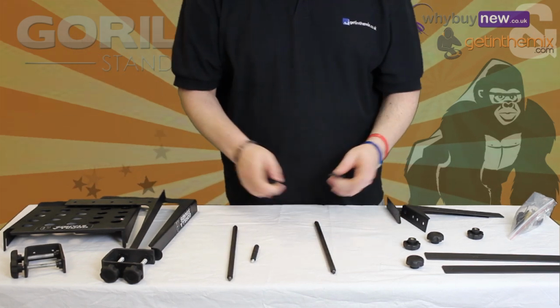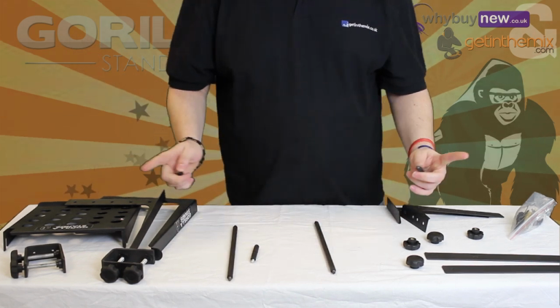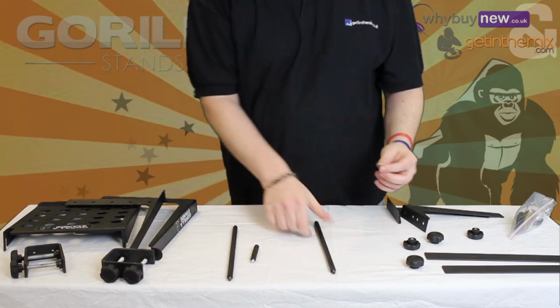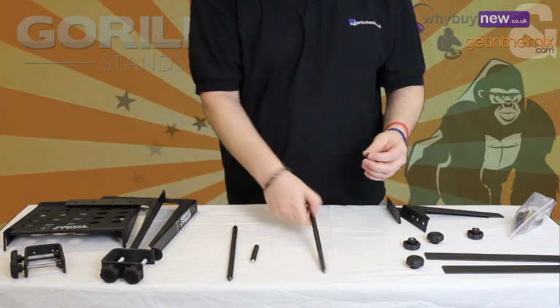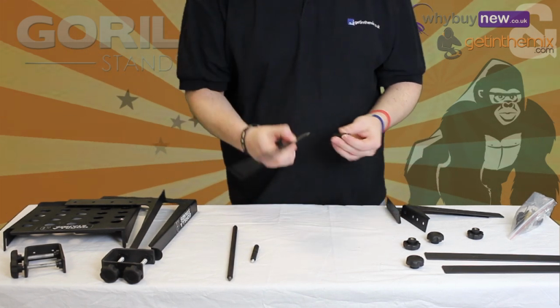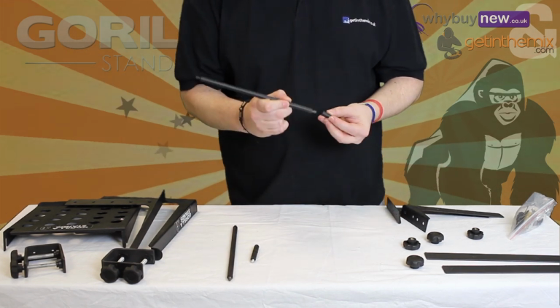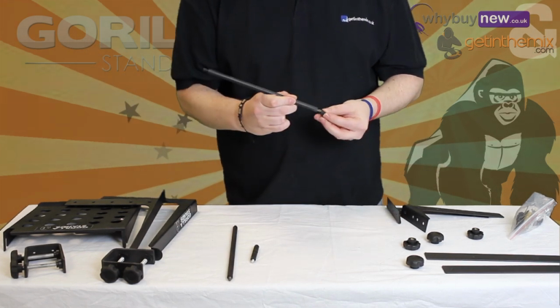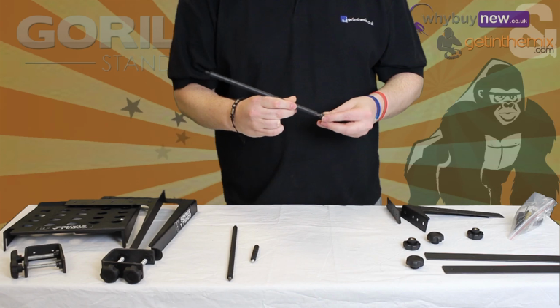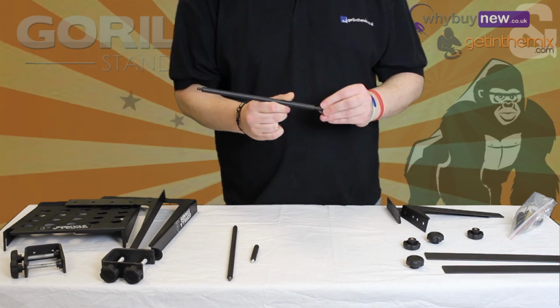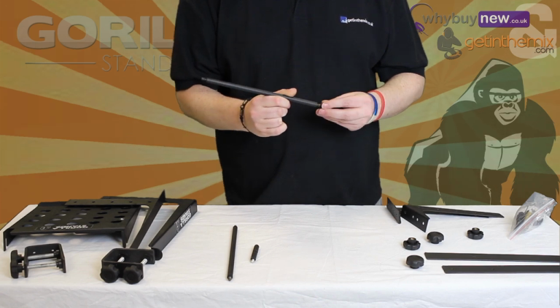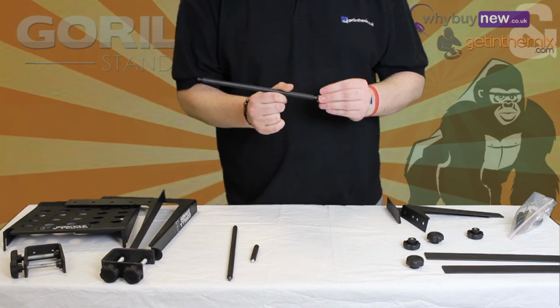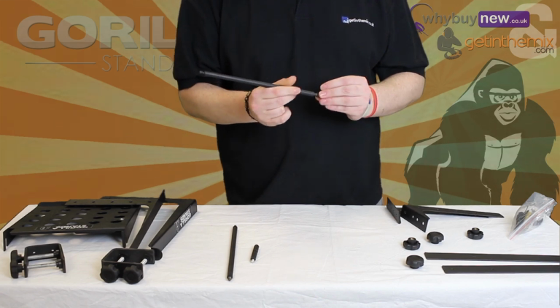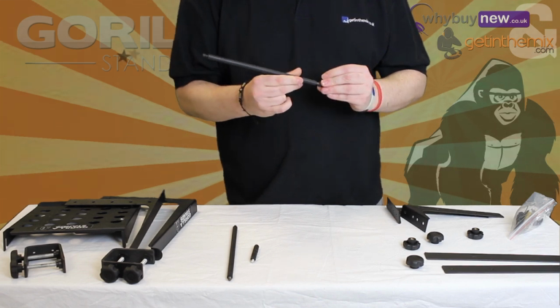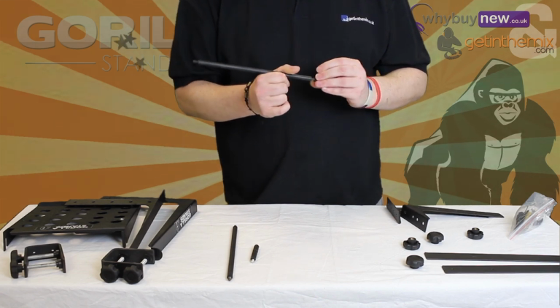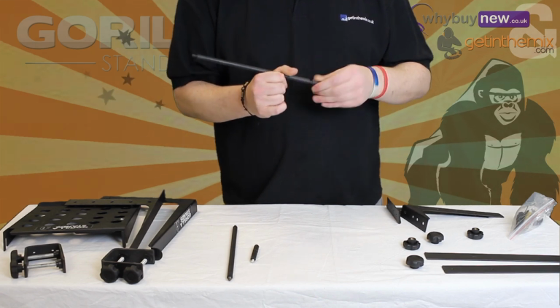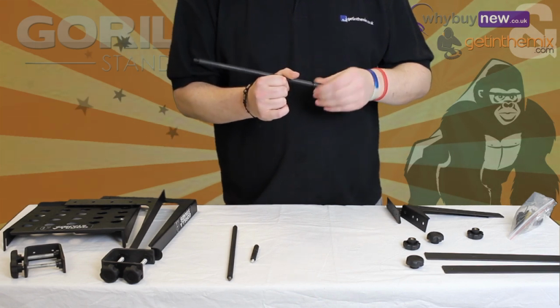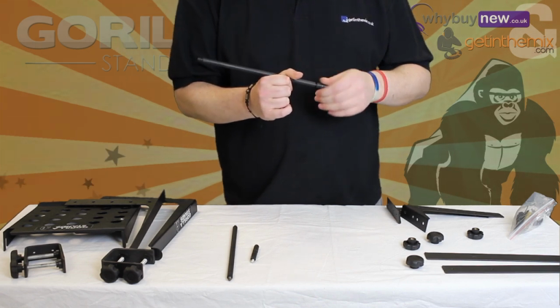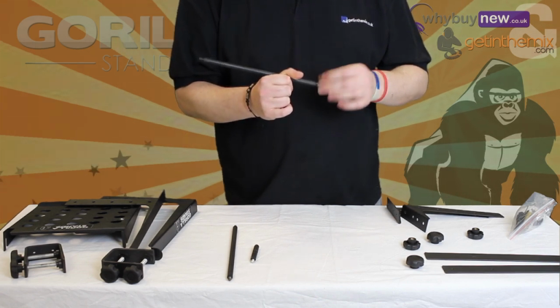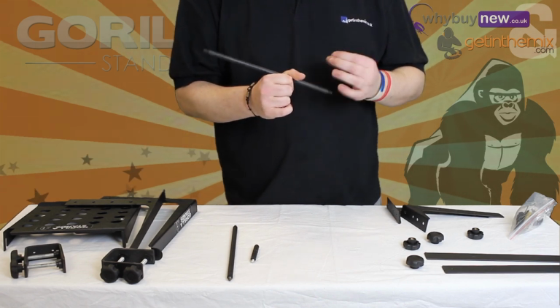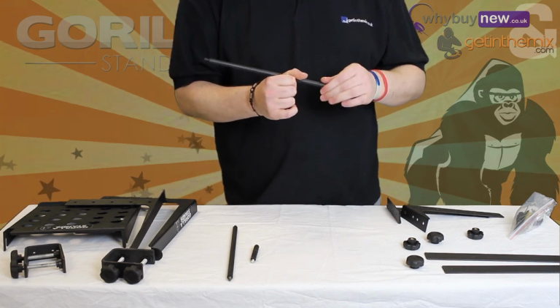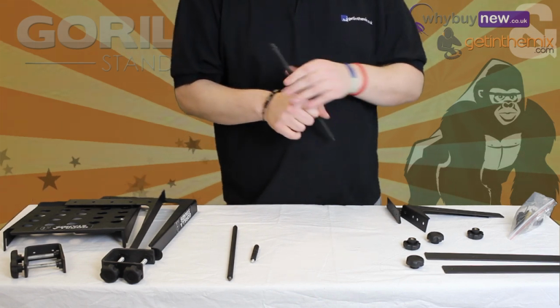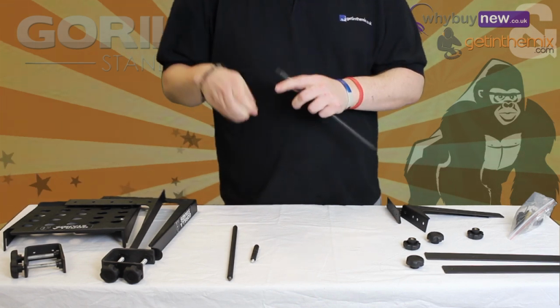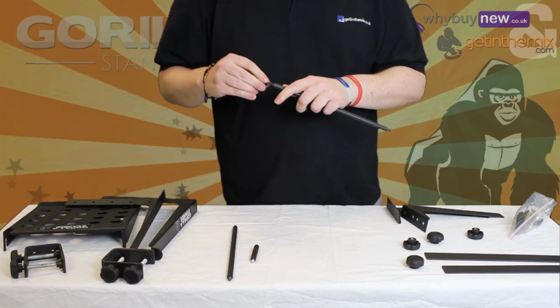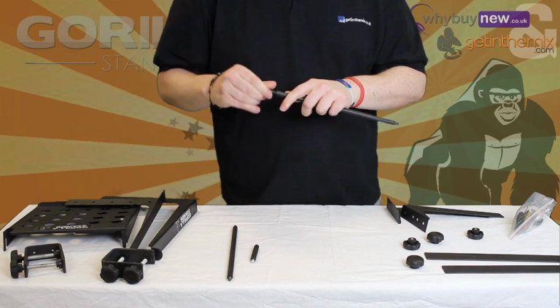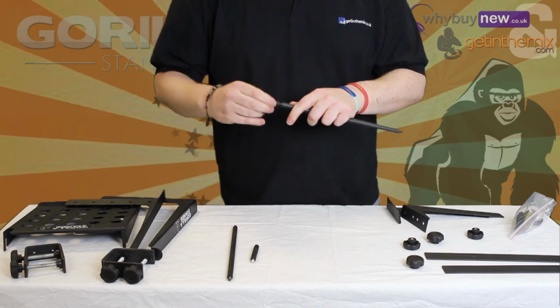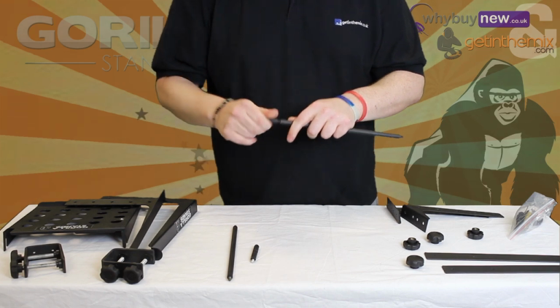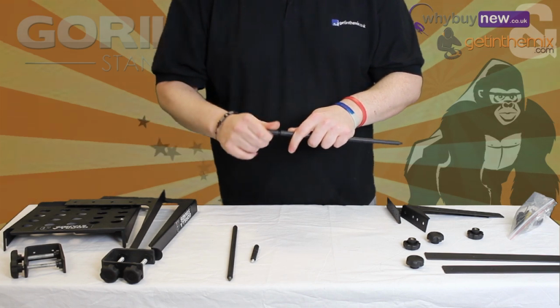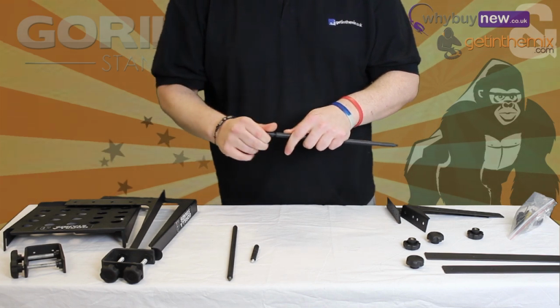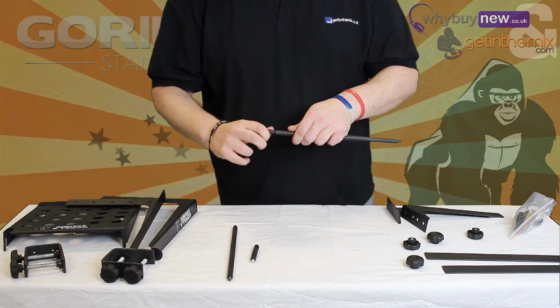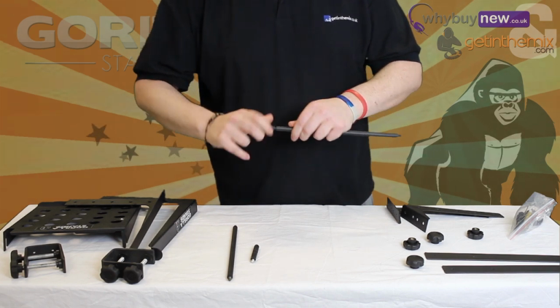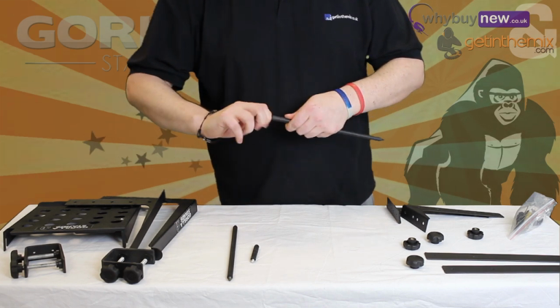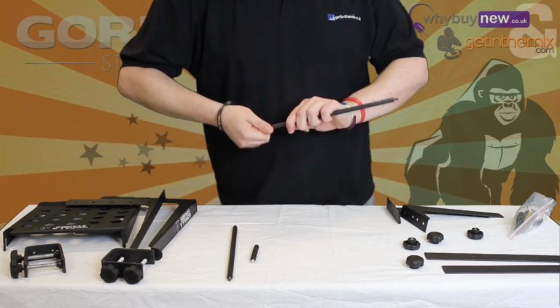The width of the stand can be adjusted by attaching different amounts of extensions to the main bar. You can simply use the width of the main bar or add 1 or 2 extensions depending on the size of your laptop.